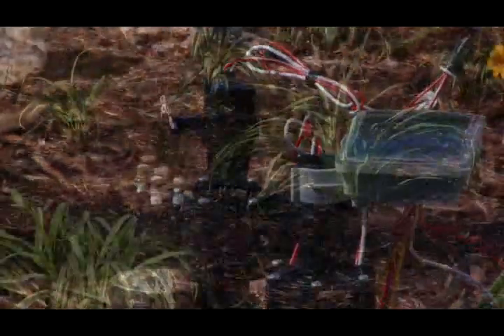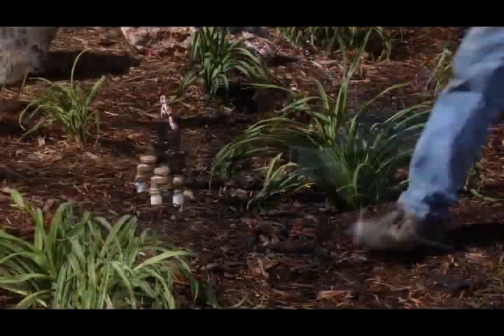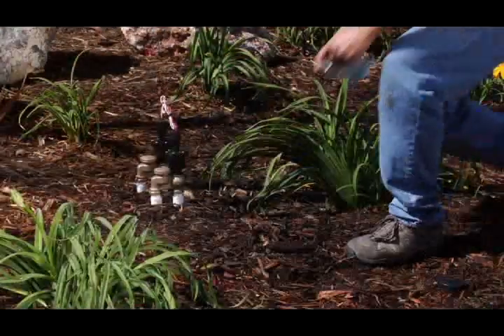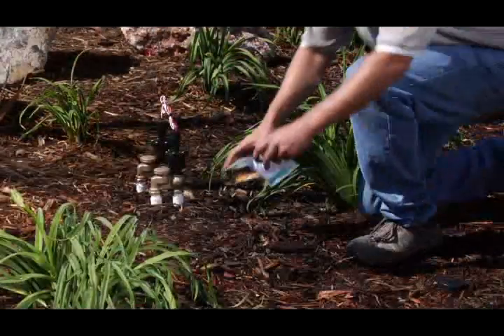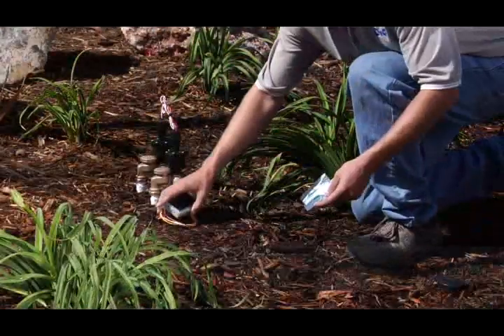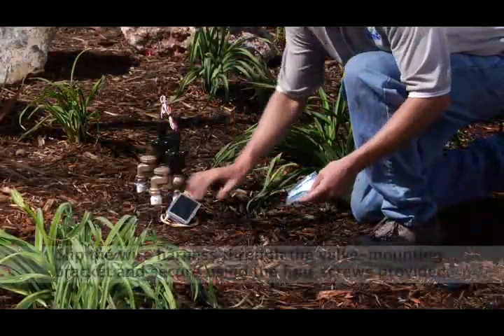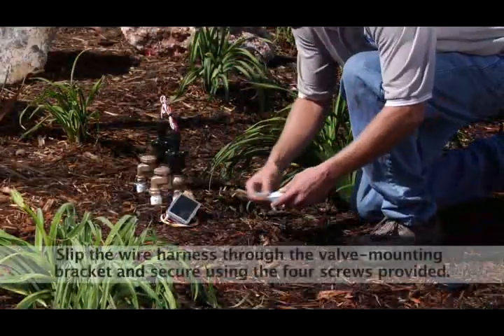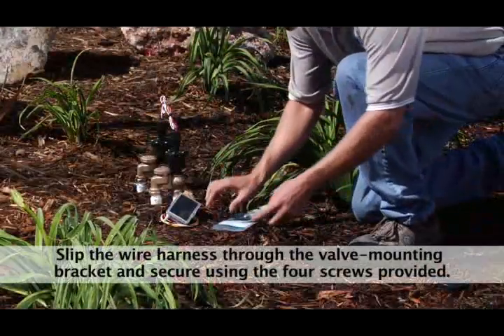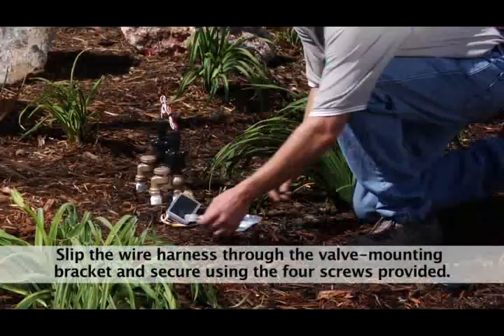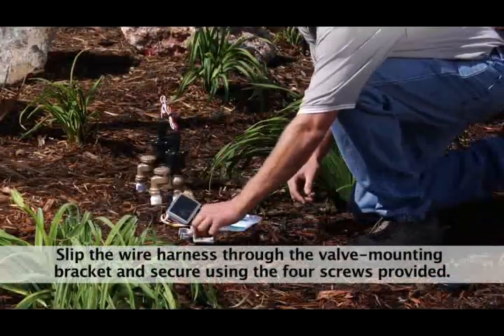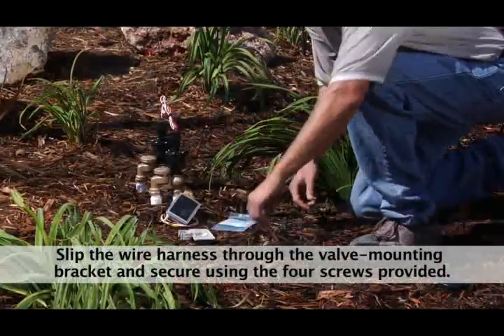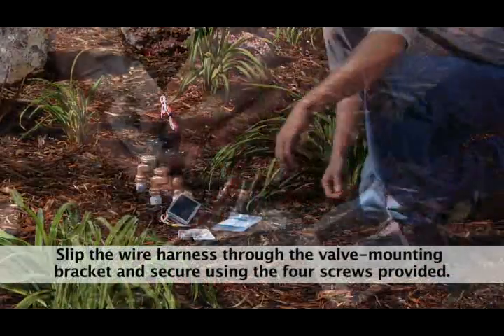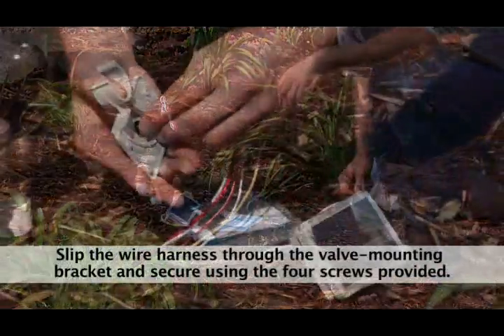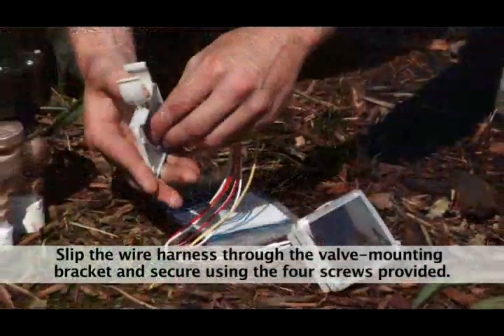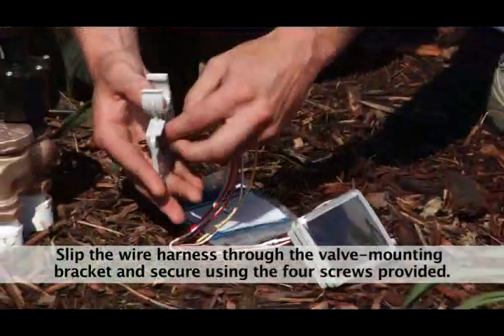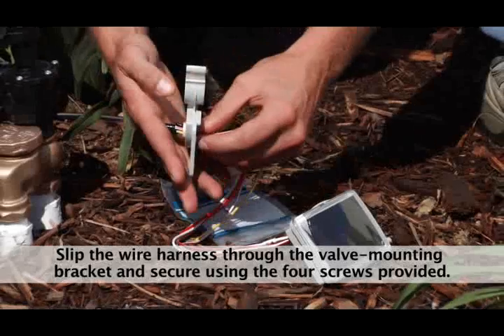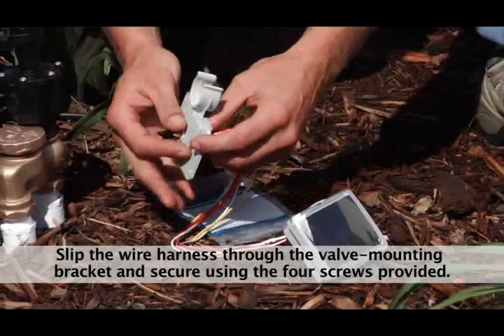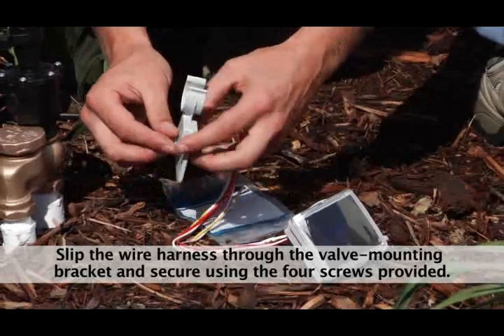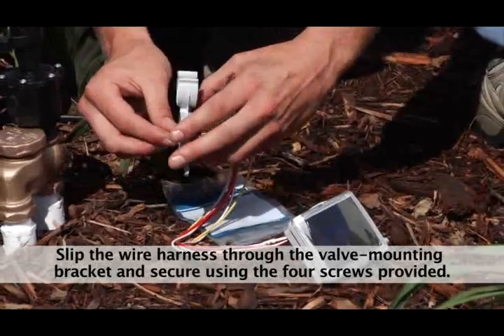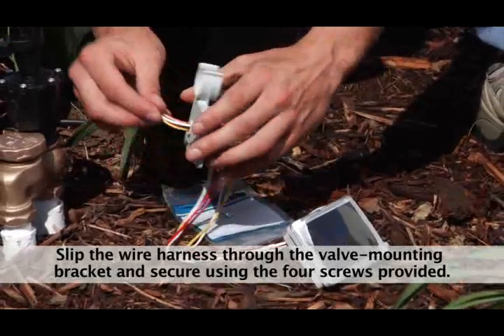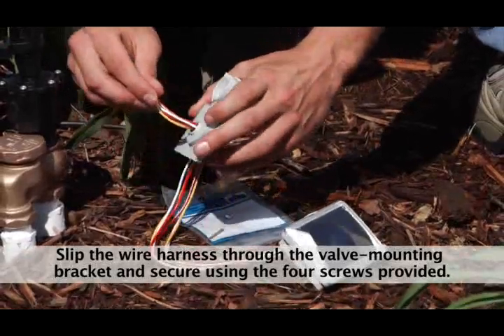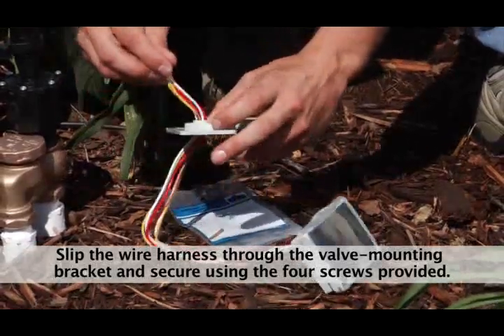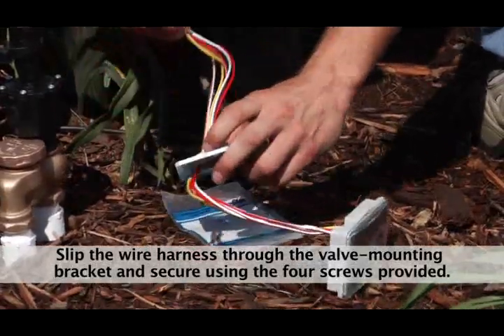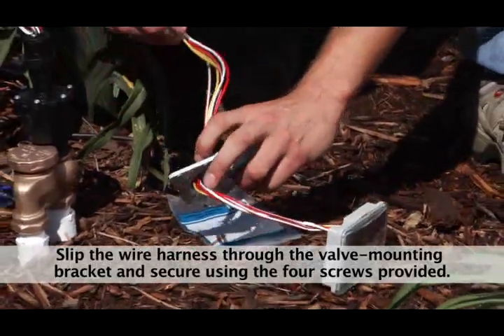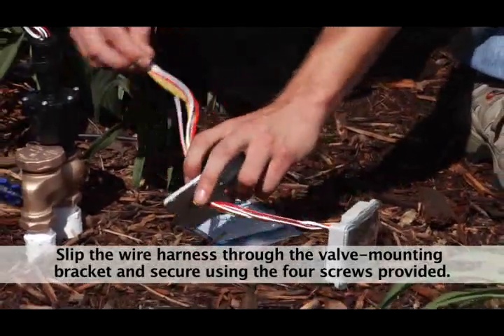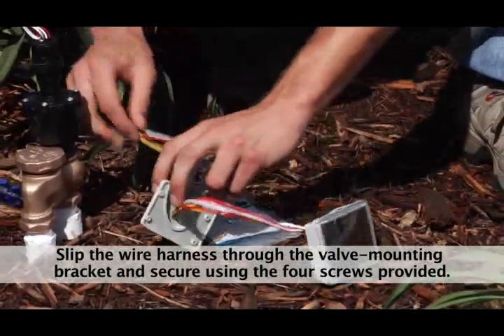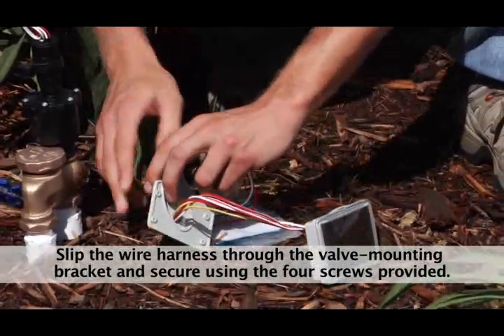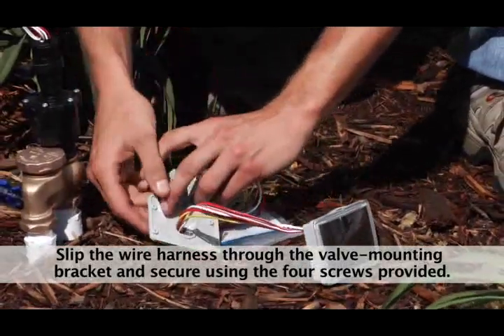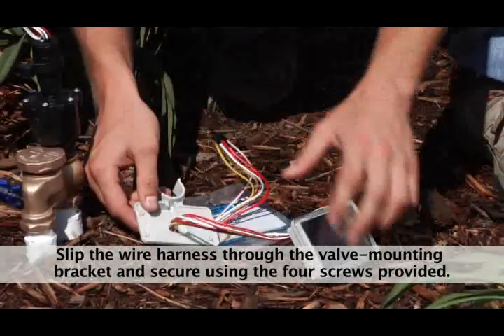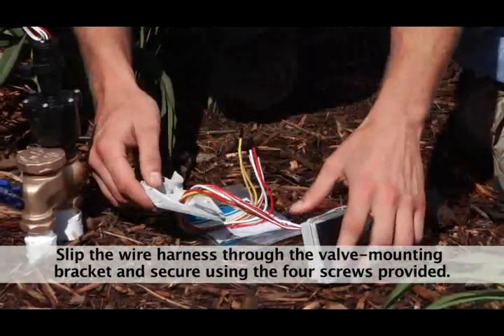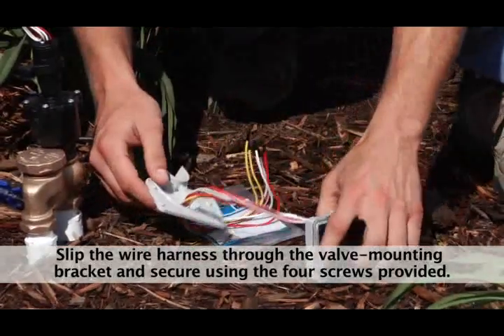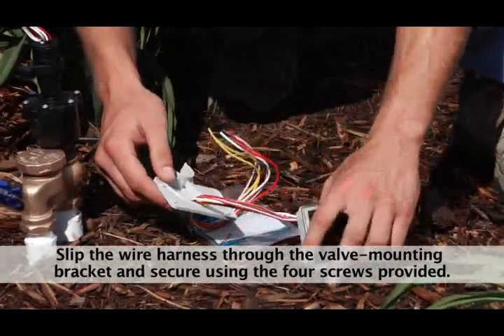Step 1. Slip the wire harness from the Light 2 controller through the valve mounting bracket and connect the controller using the four screws supplied.